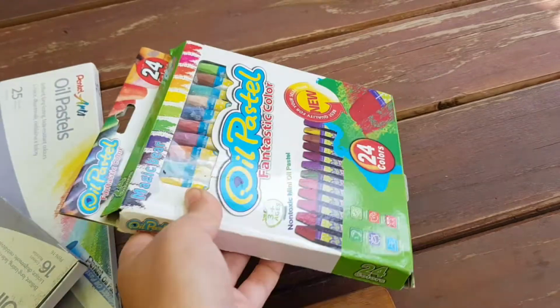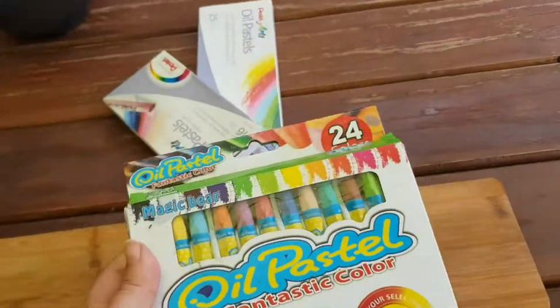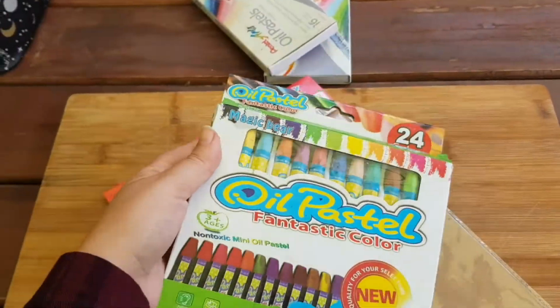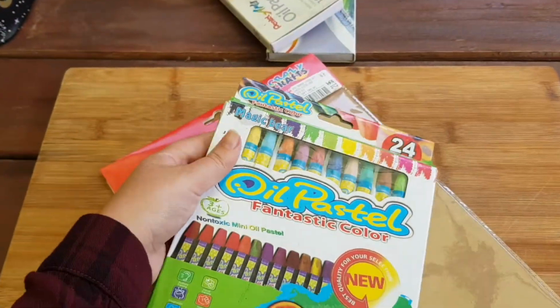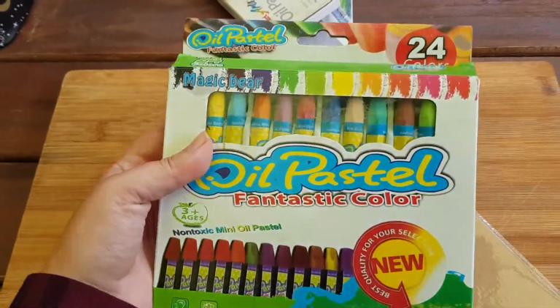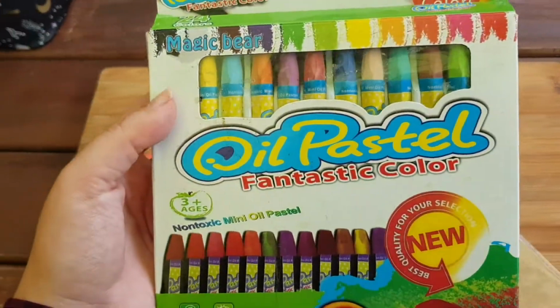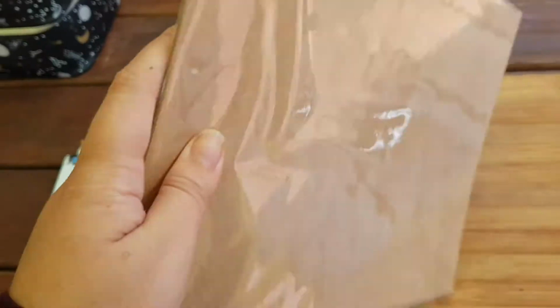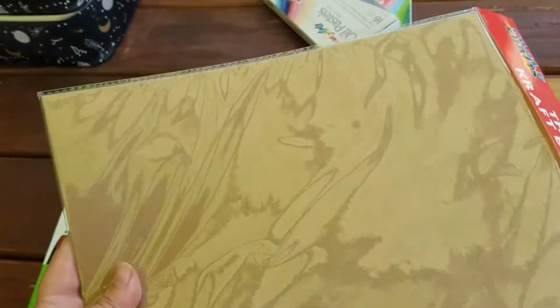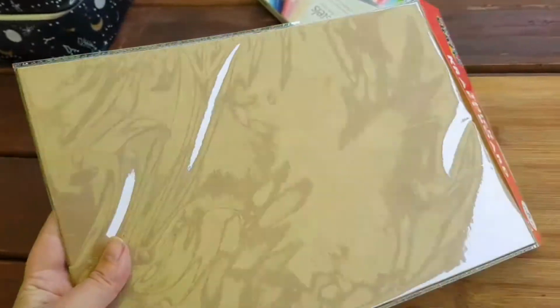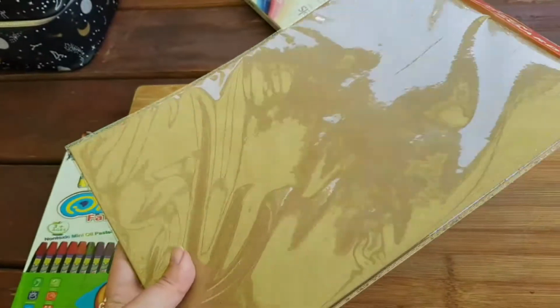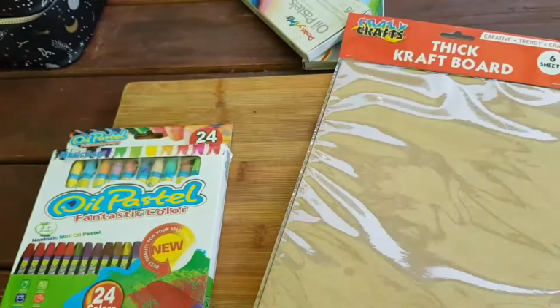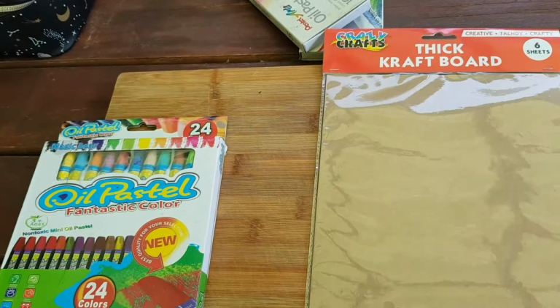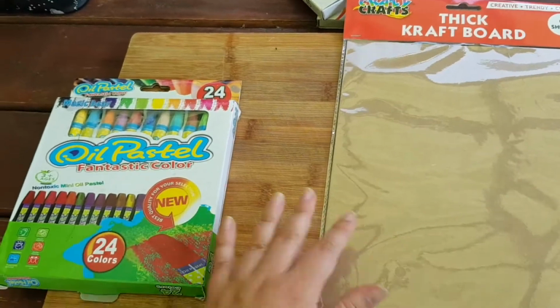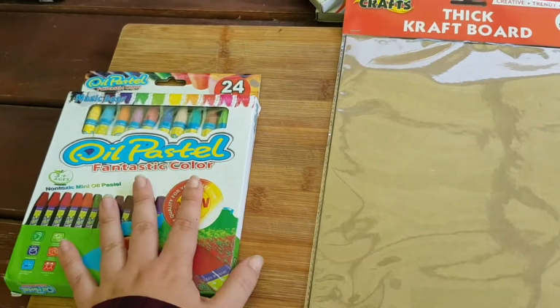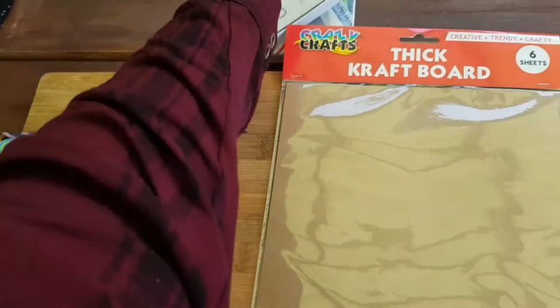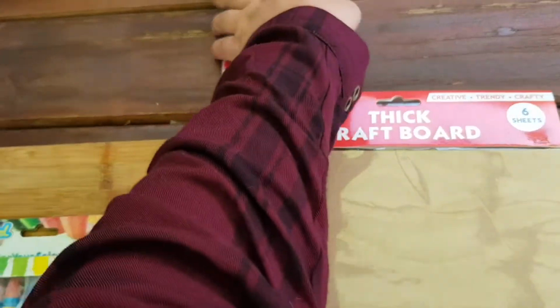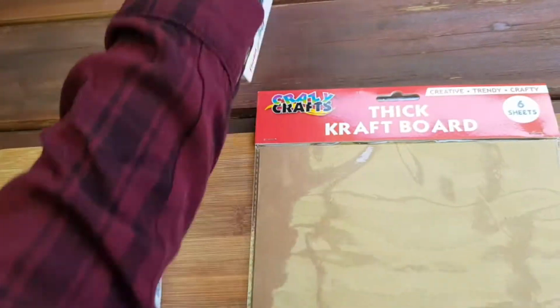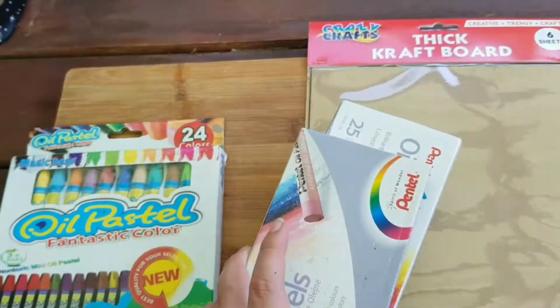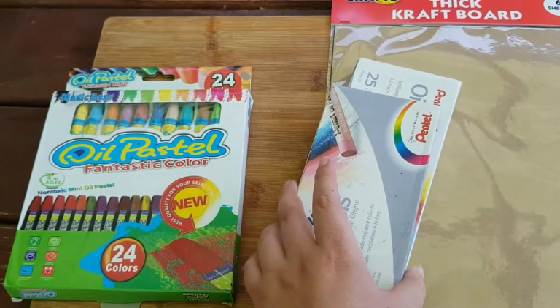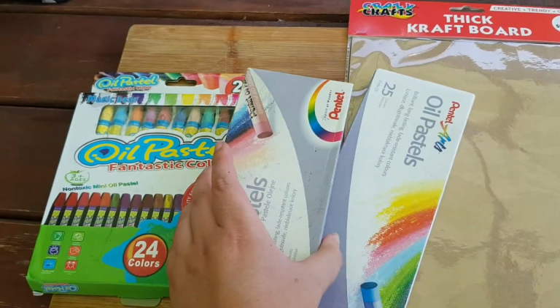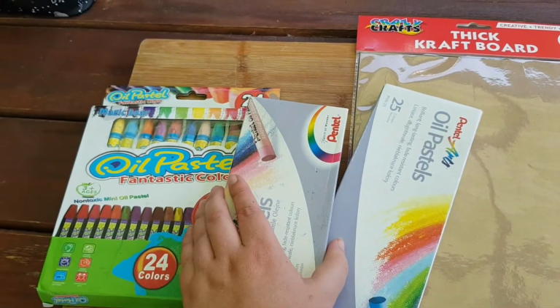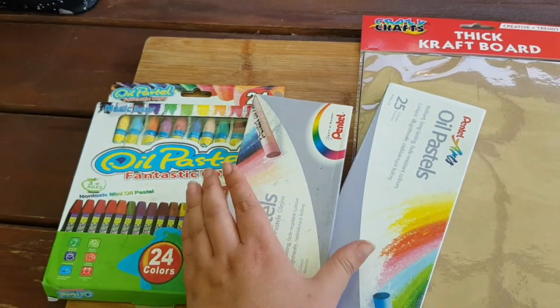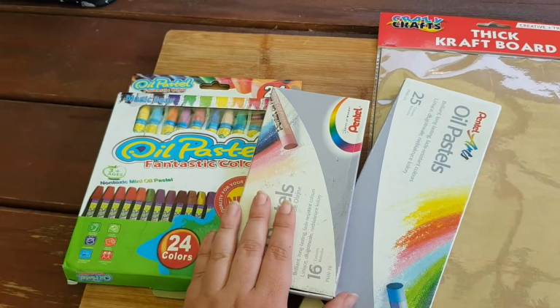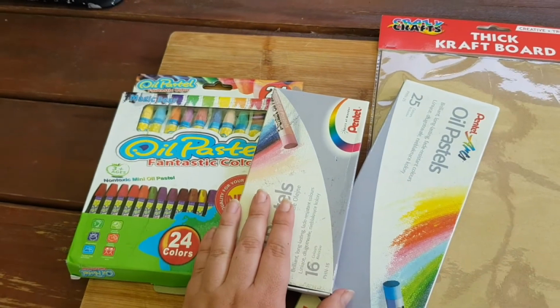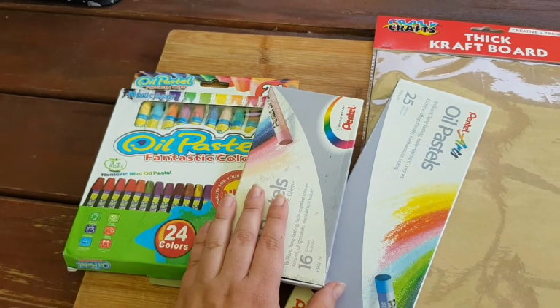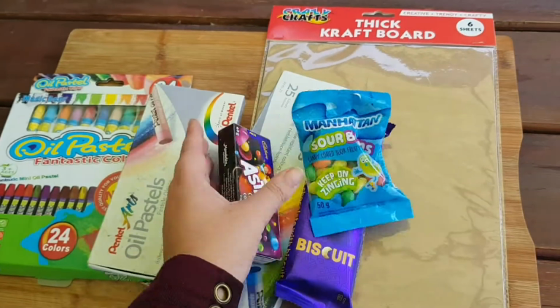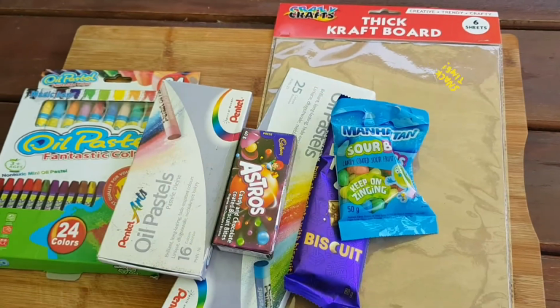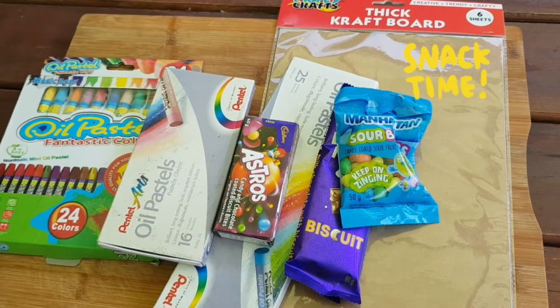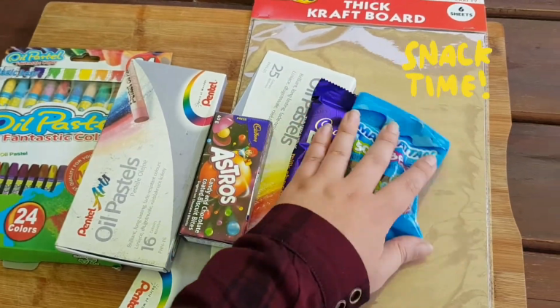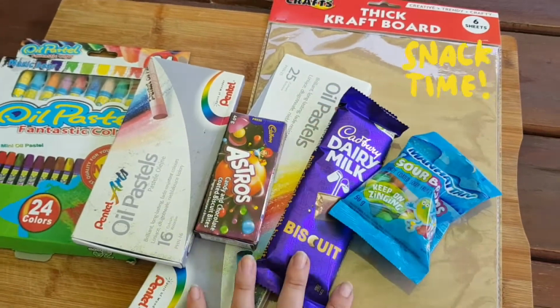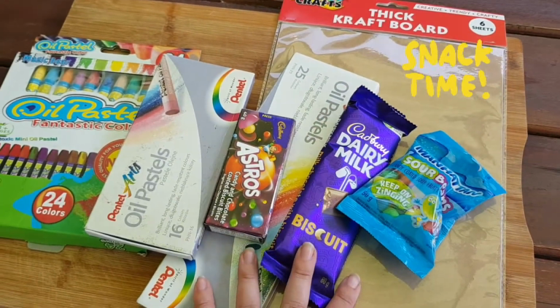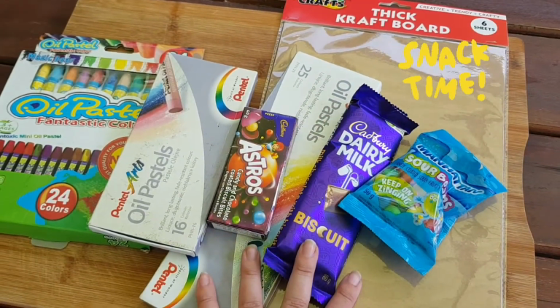Today's objective is purely just to have fun. I'm going to be using some oil pastels that I've been gifted but have never used. They are two different brands so we'll see how it goes. And no art day is complete without snacks of course.